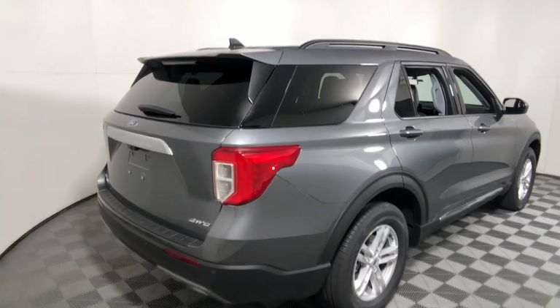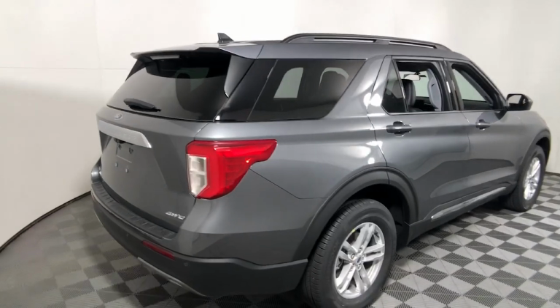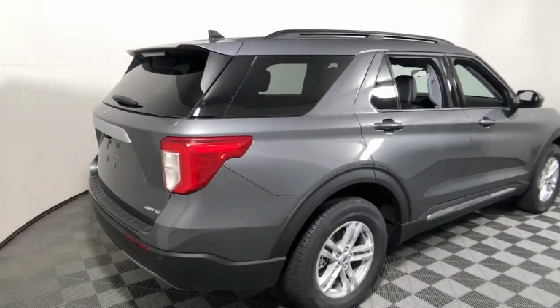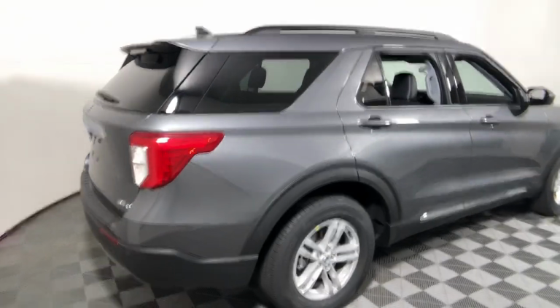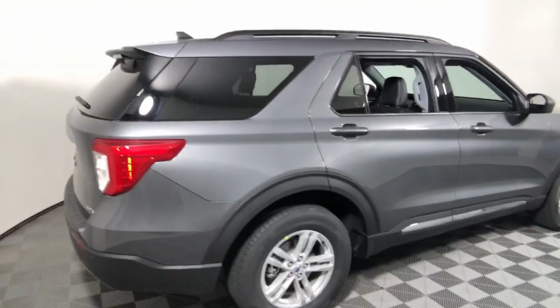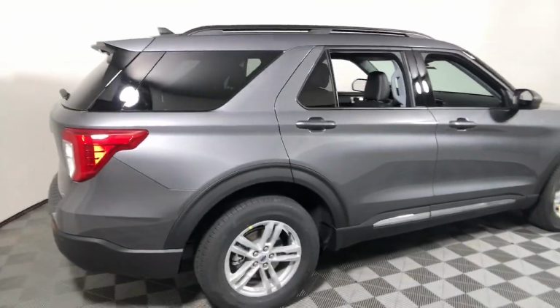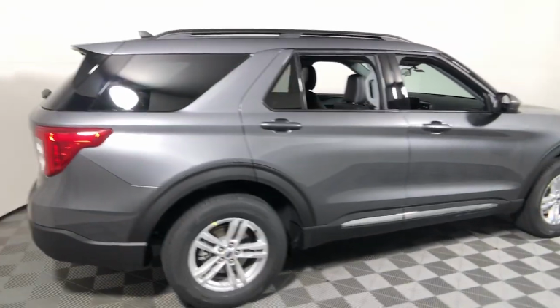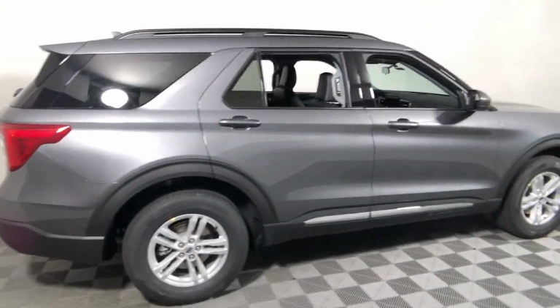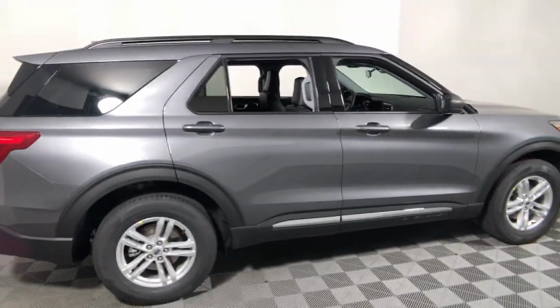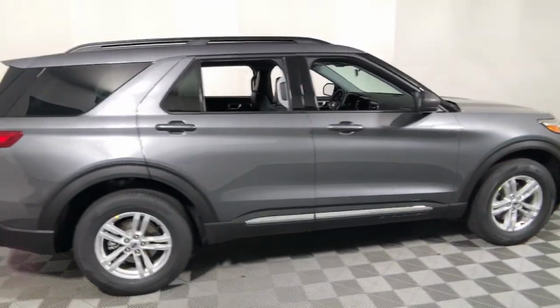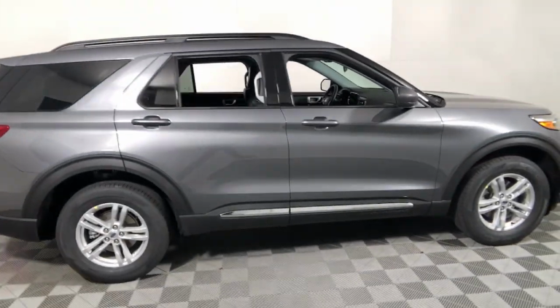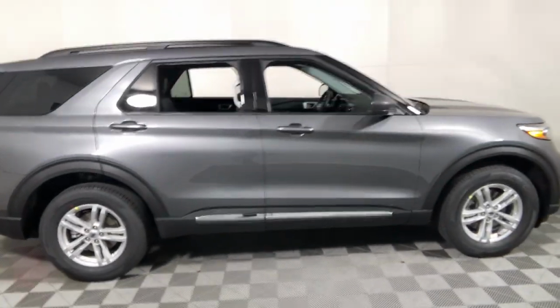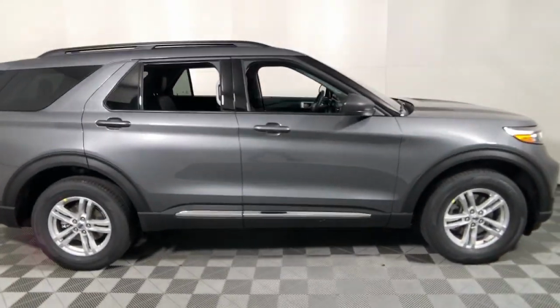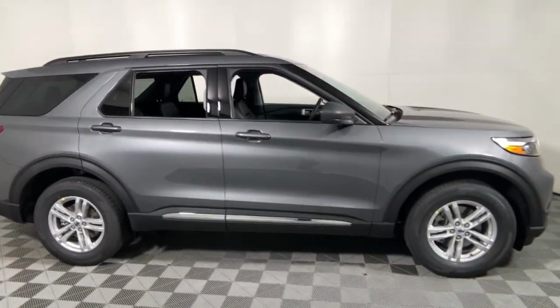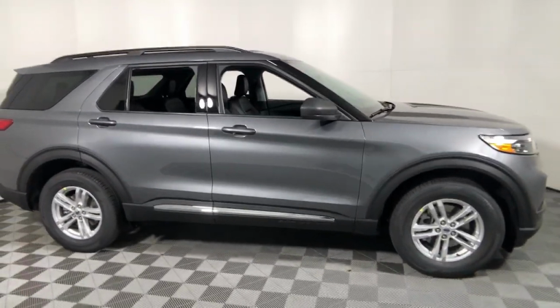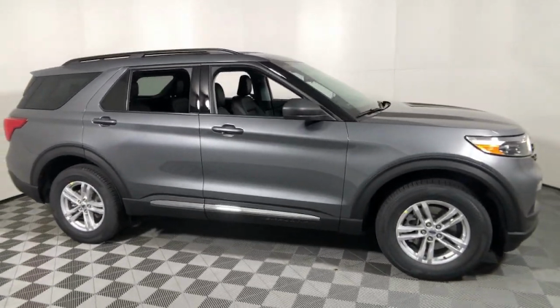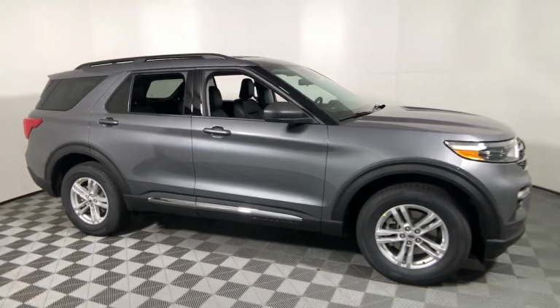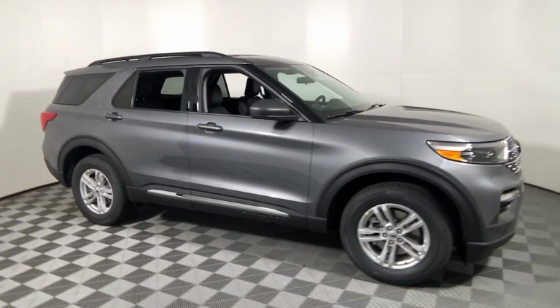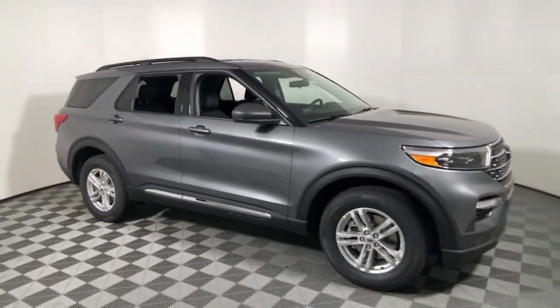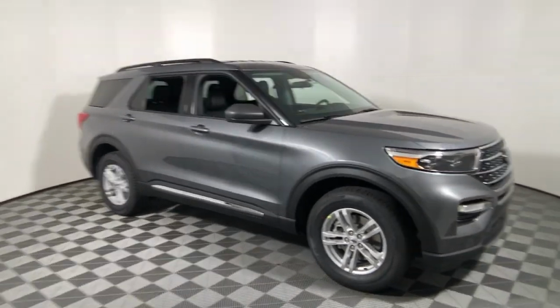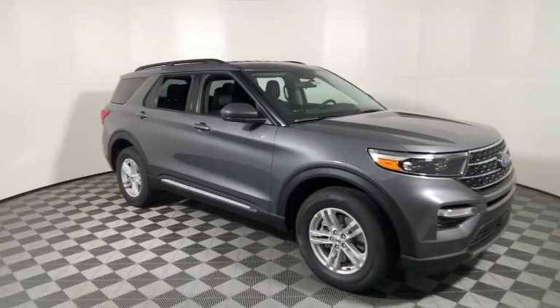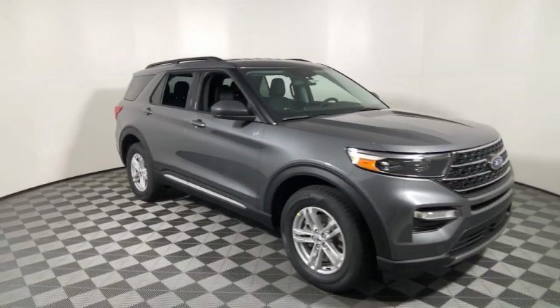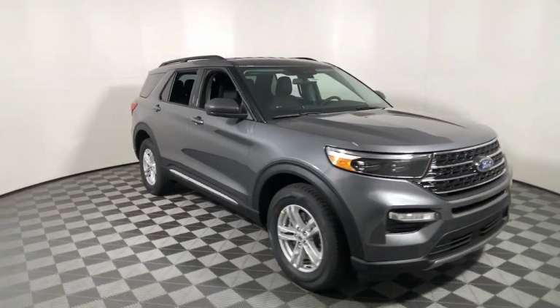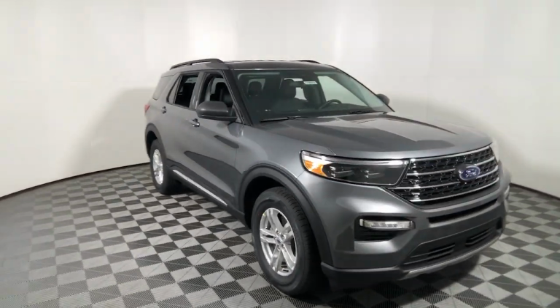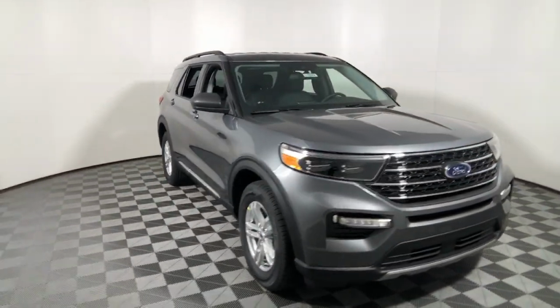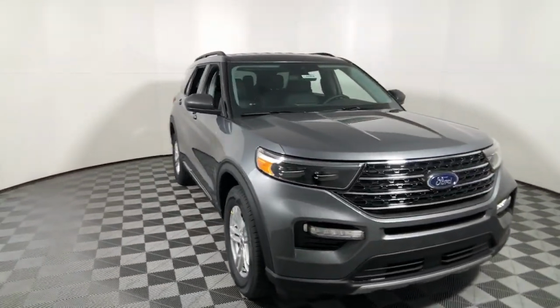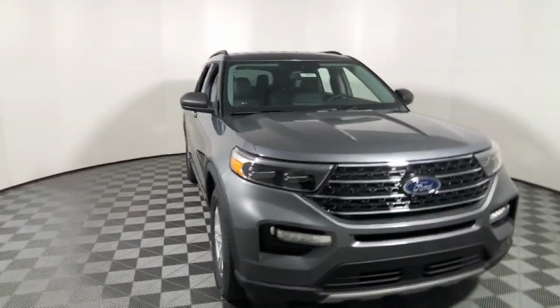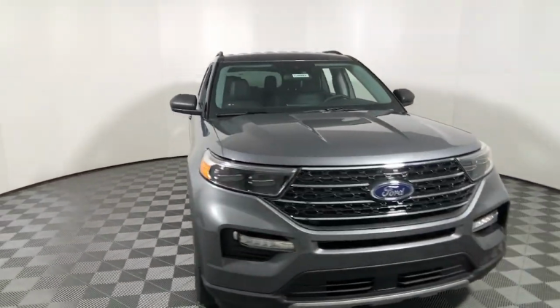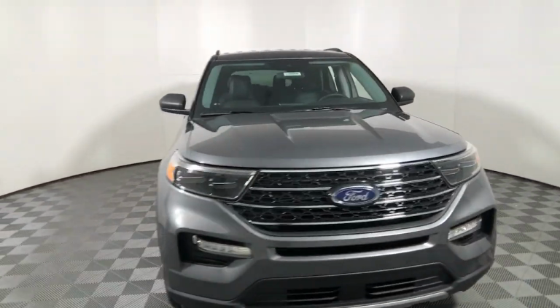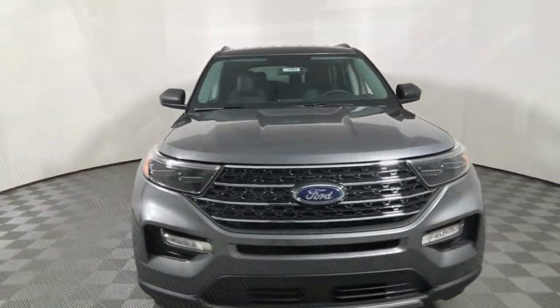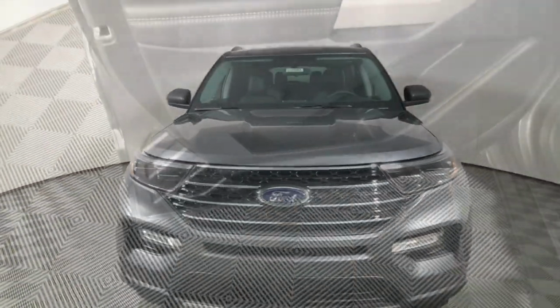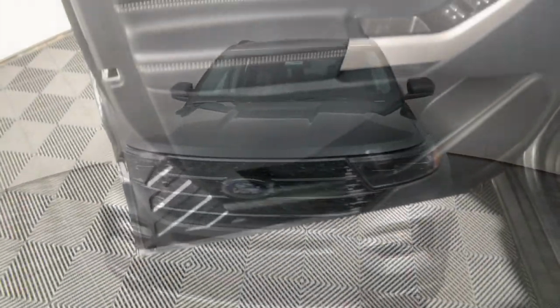Looking for your dream car? It could be the 2022 Ford Explorer. Here's an Explorer that brings an uncompromising spirit to all your adventures.